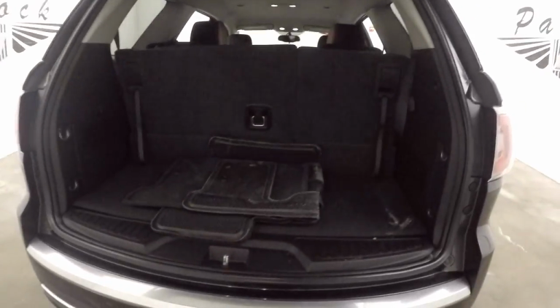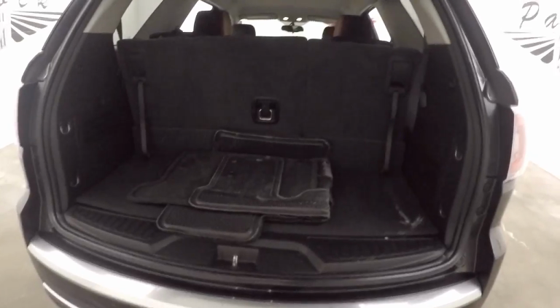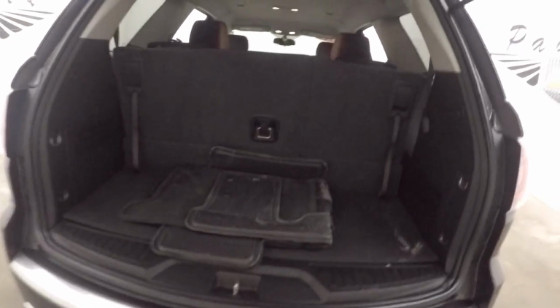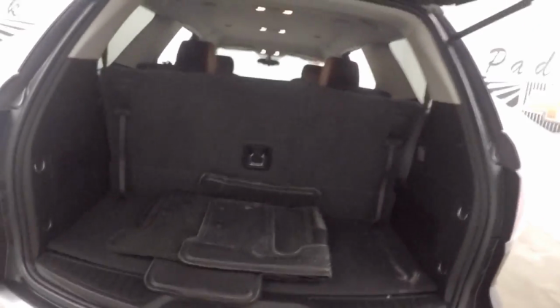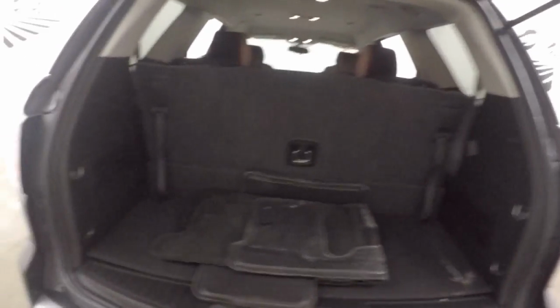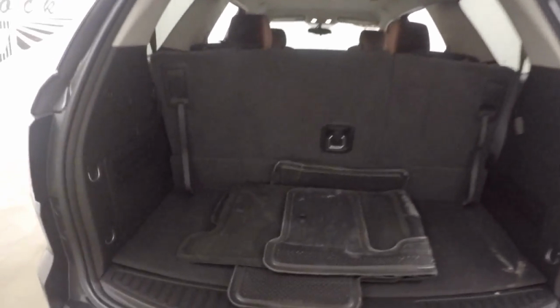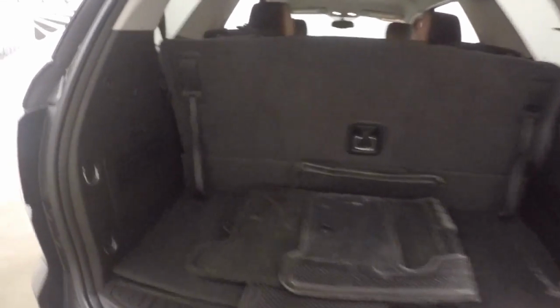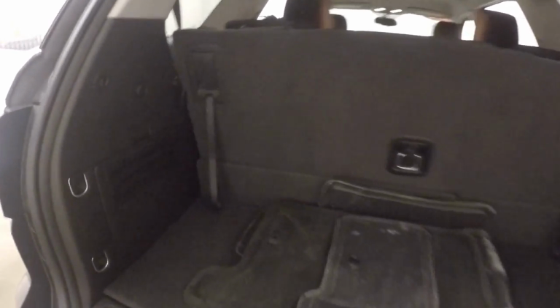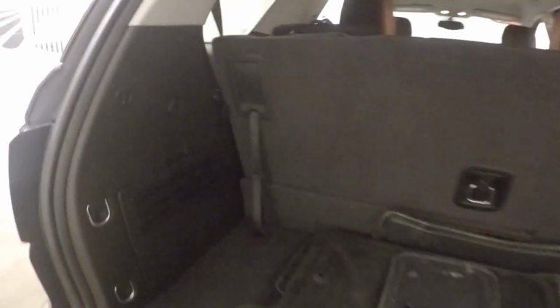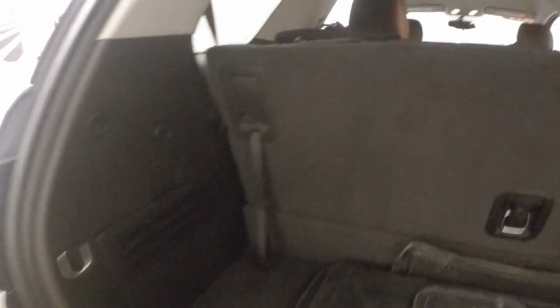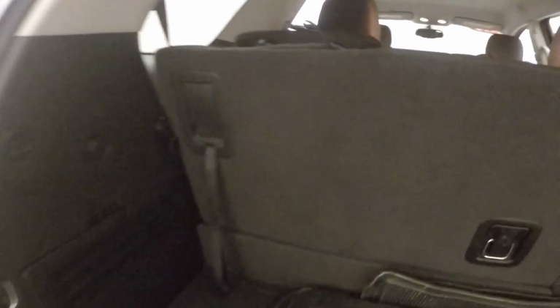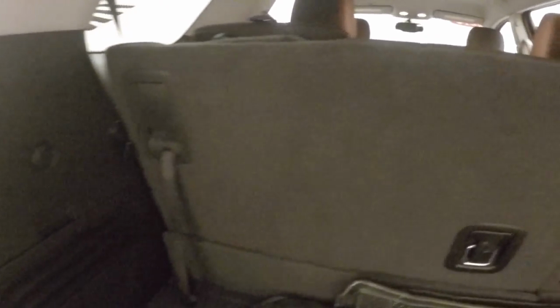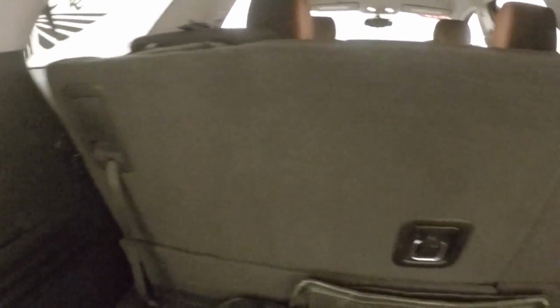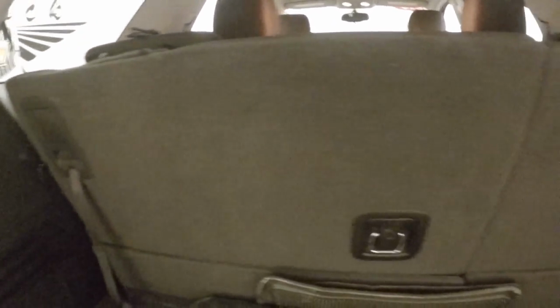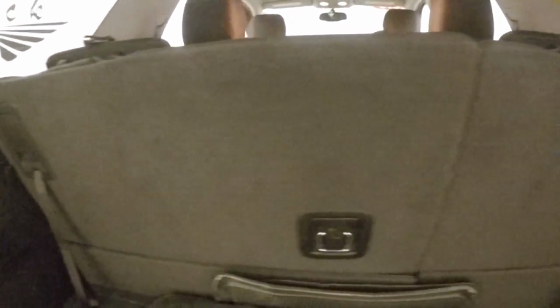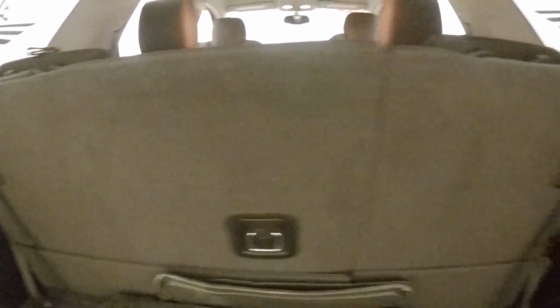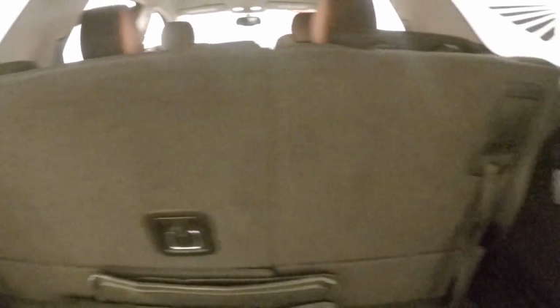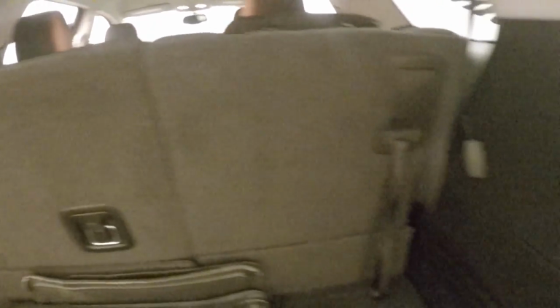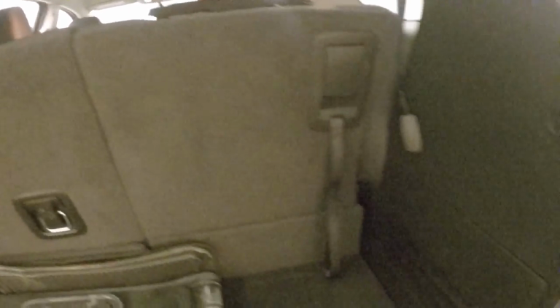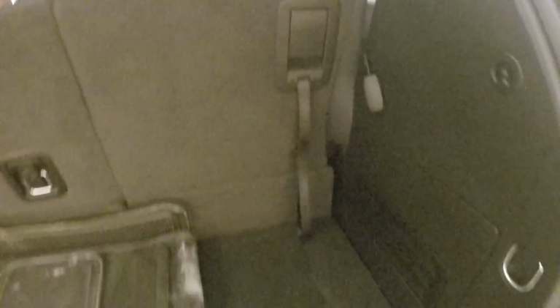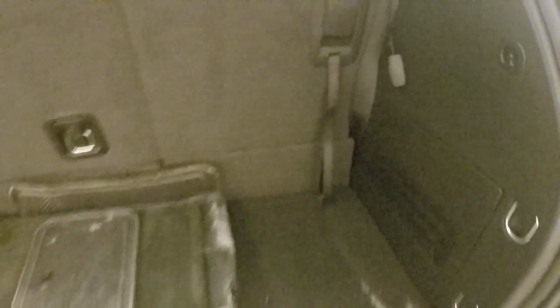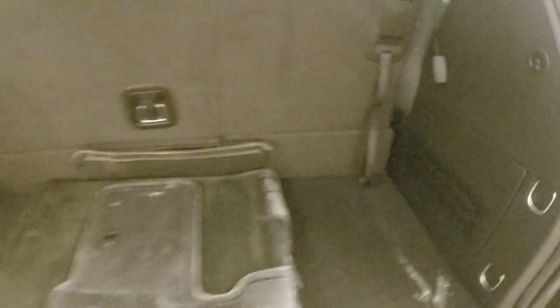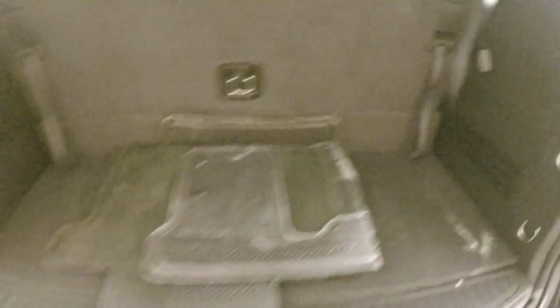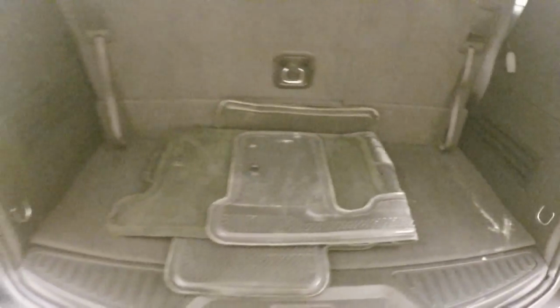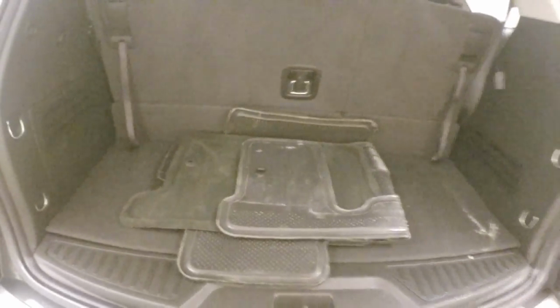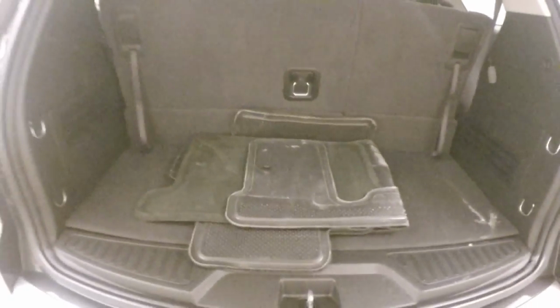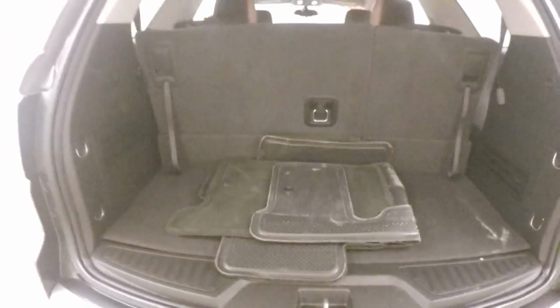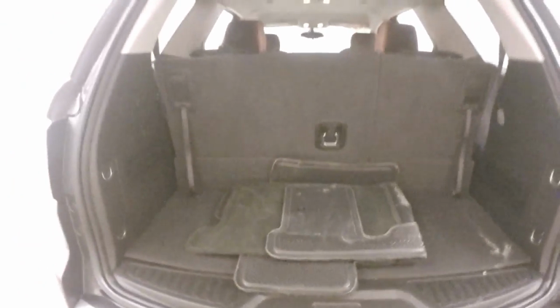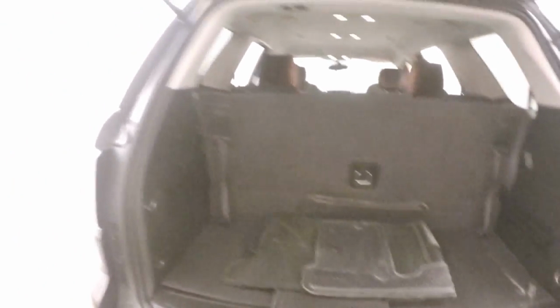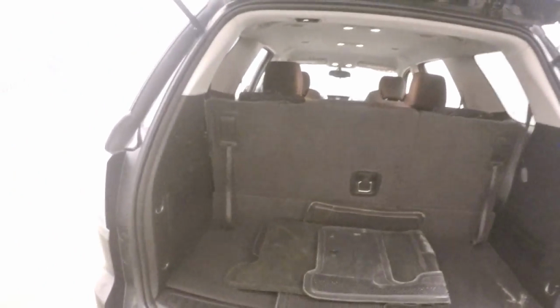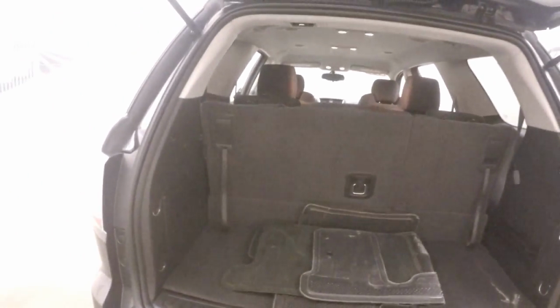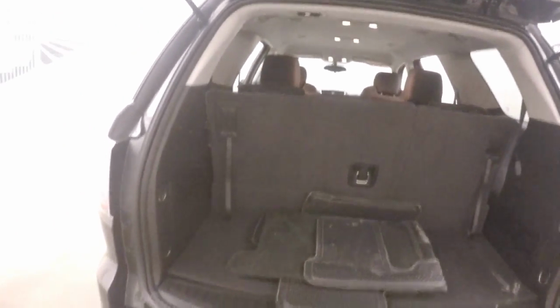It does have third row seating which can be put down to give you bigger cargo space. Still has very nice cargo space with them up.